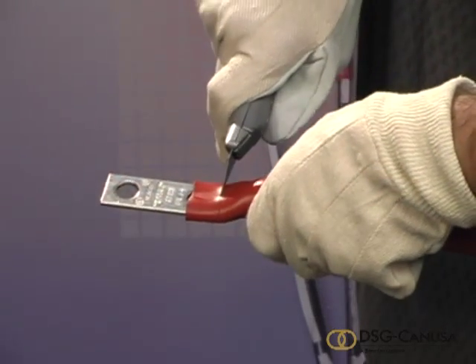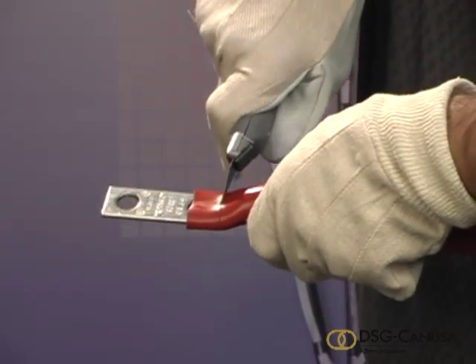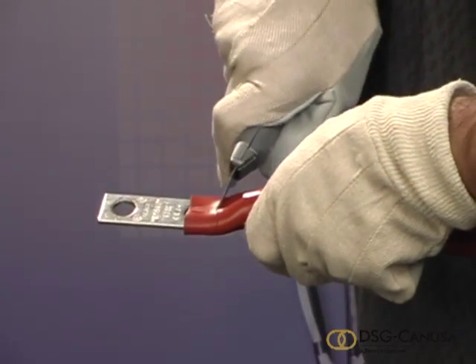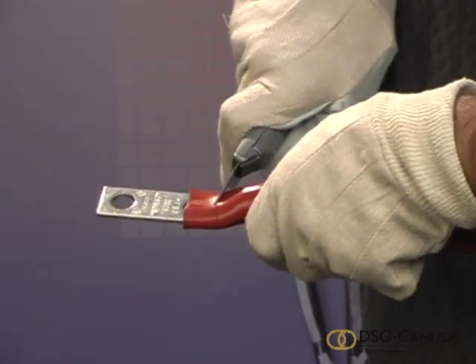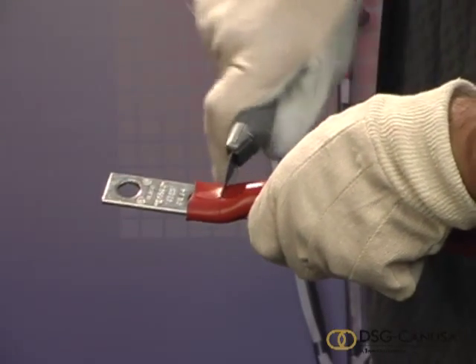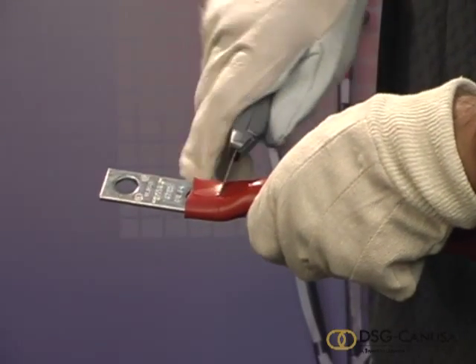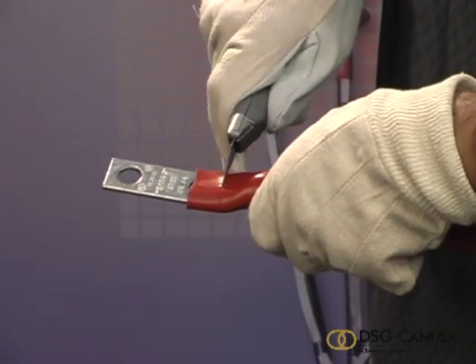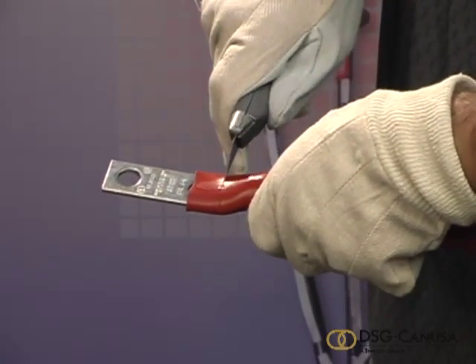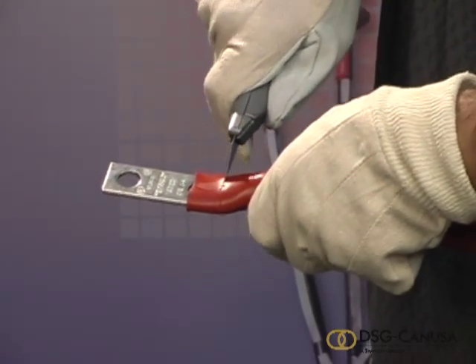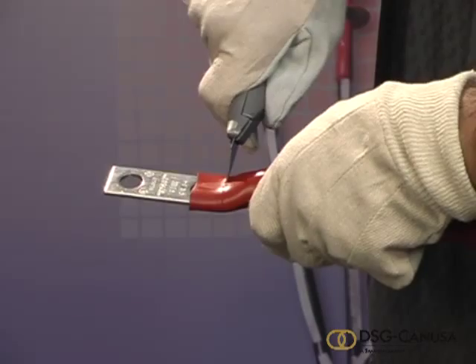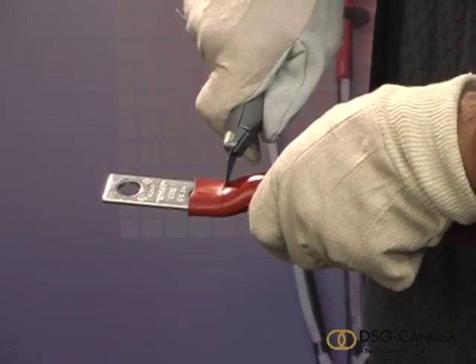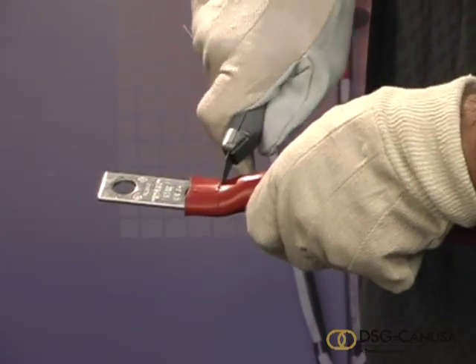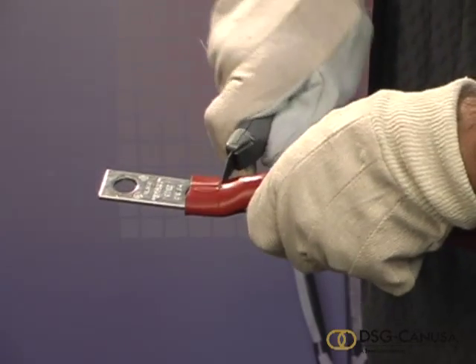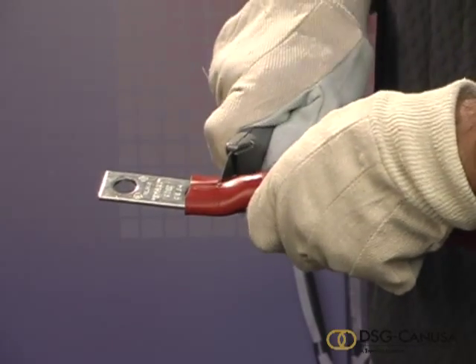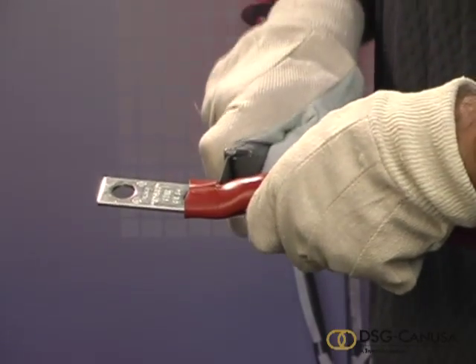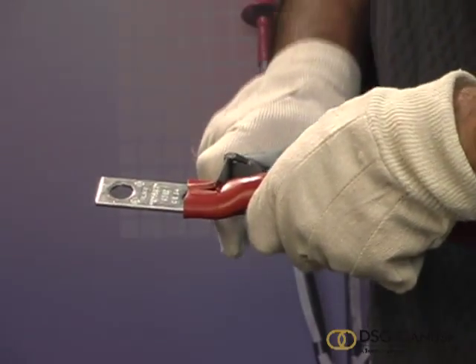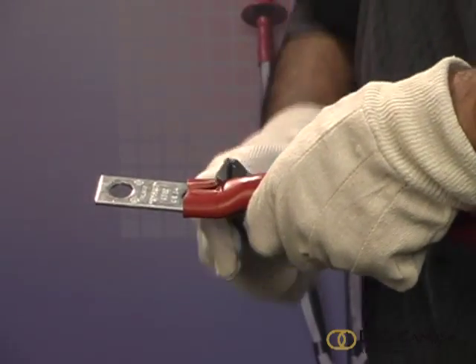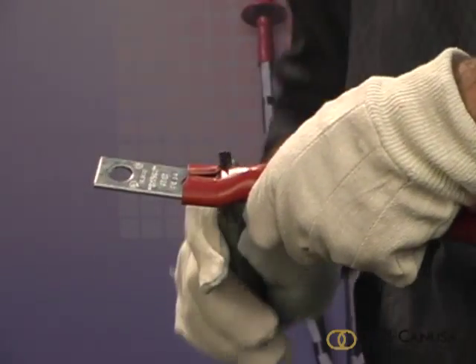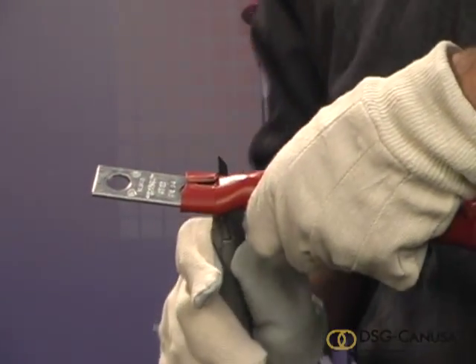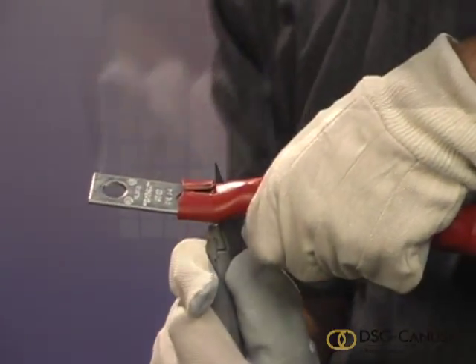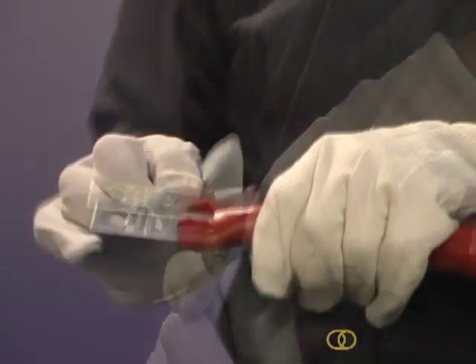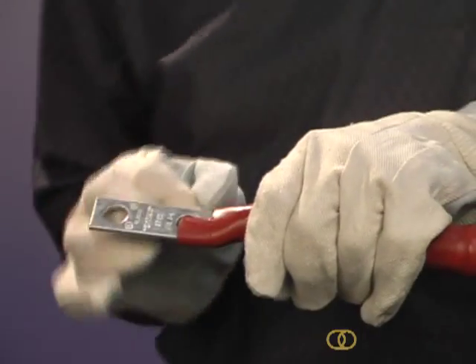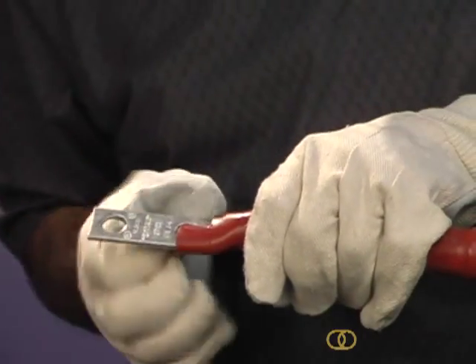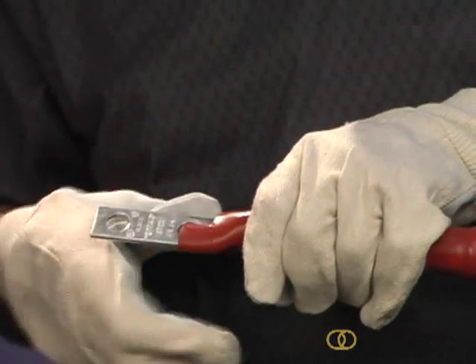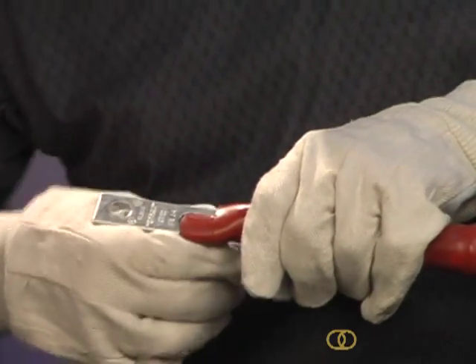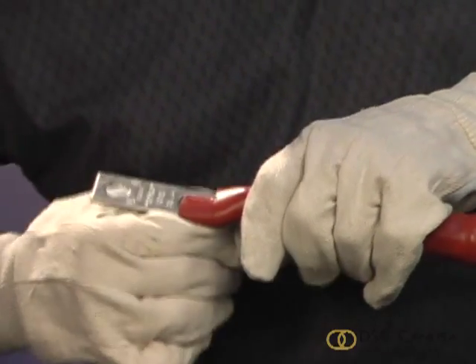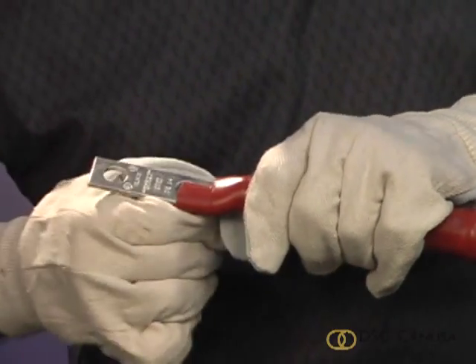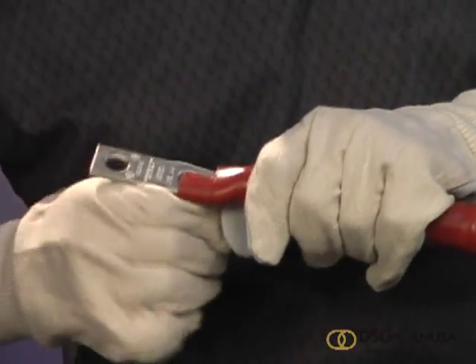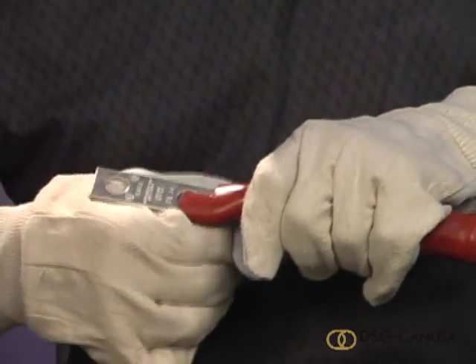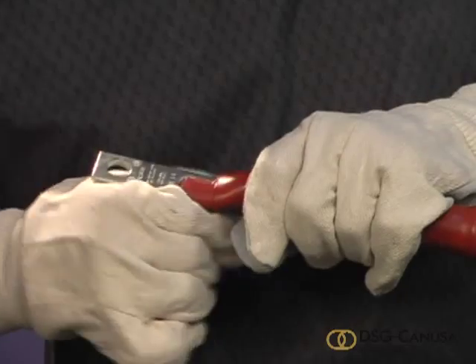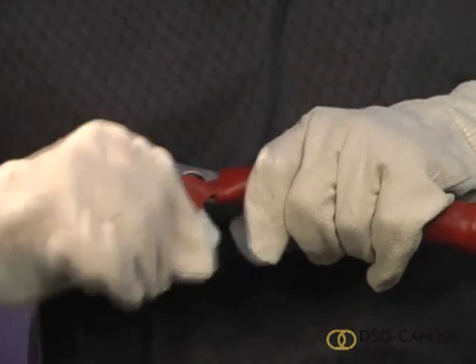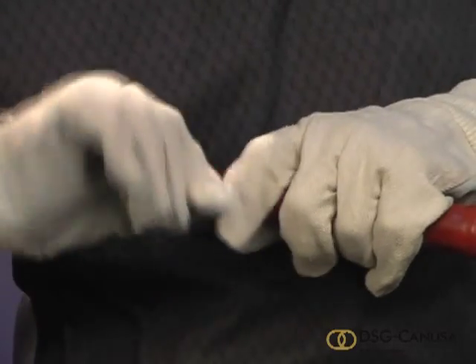And finally, cut away the excess tubing from the connector to expose the sealant. You have now finished the termination process.